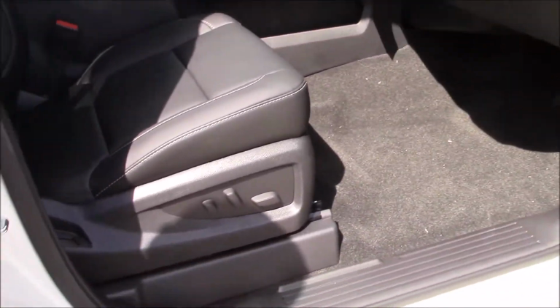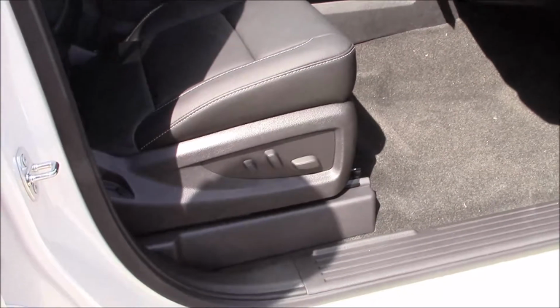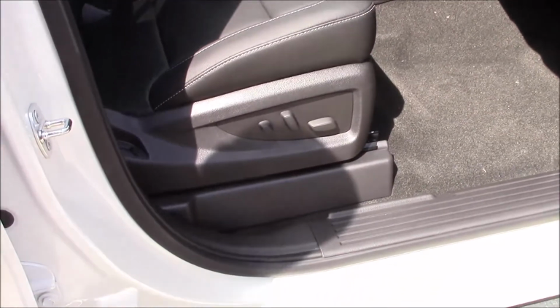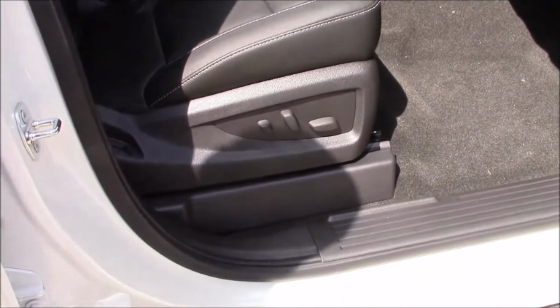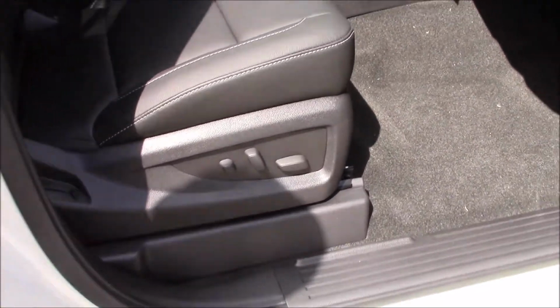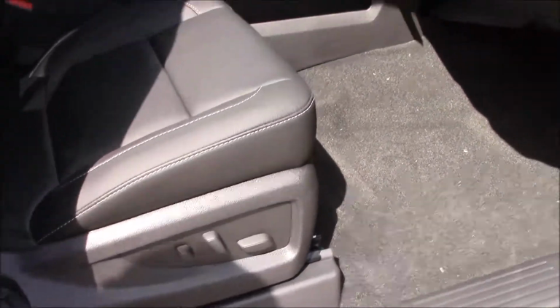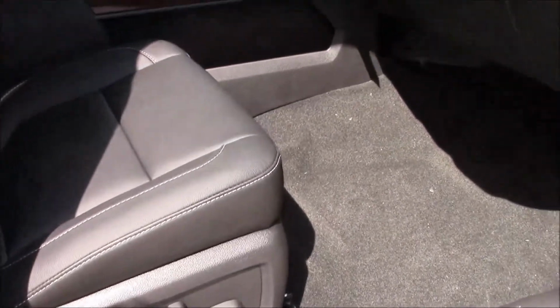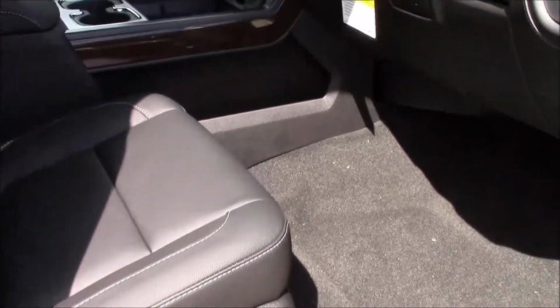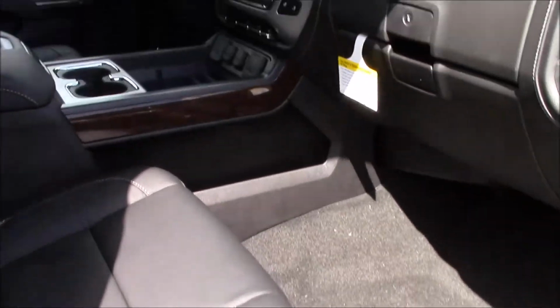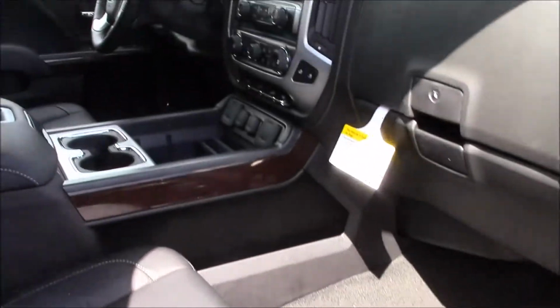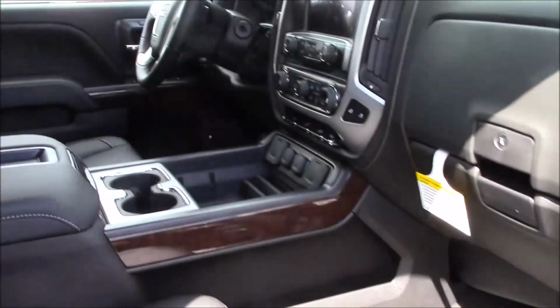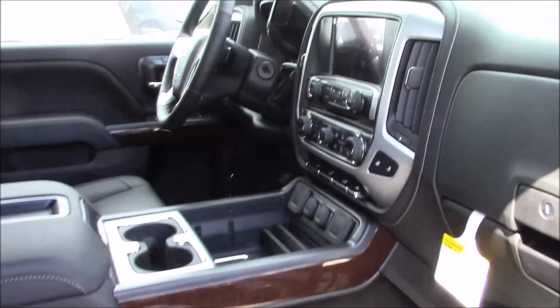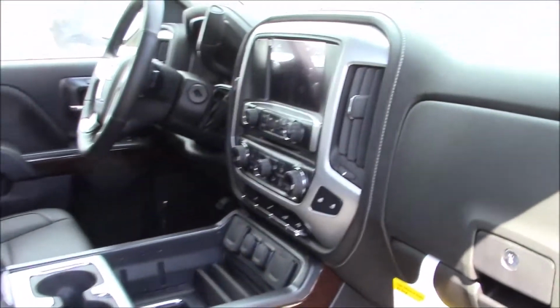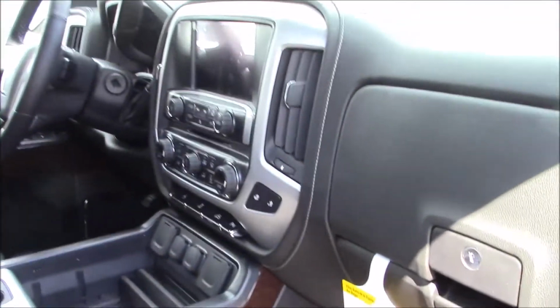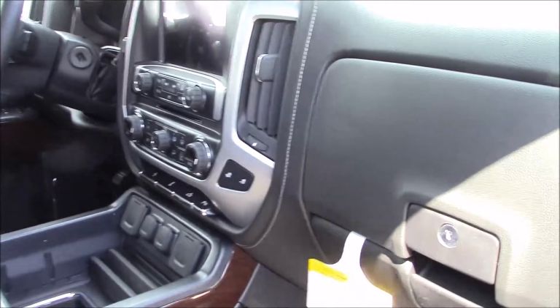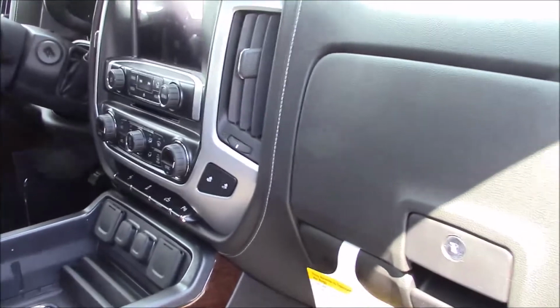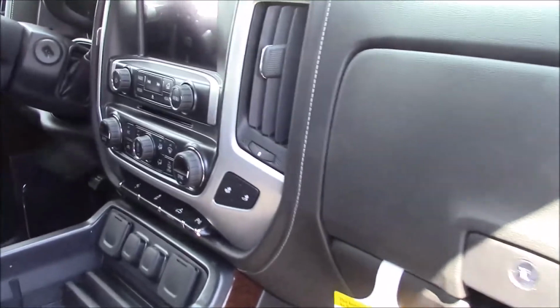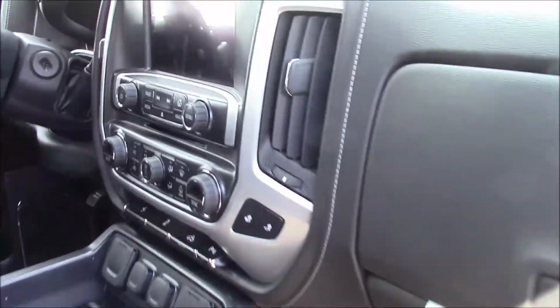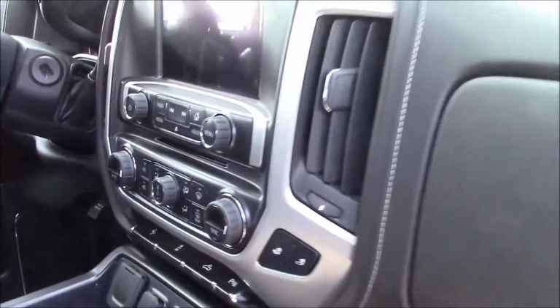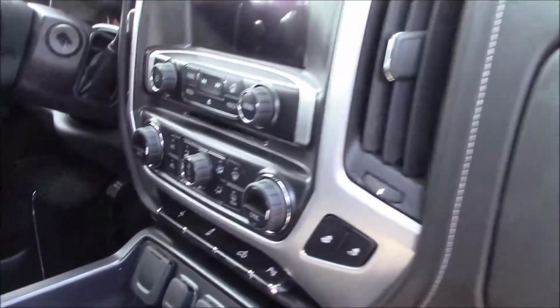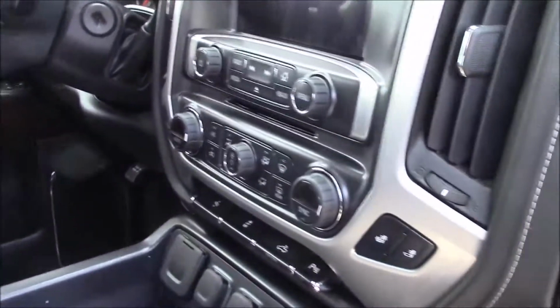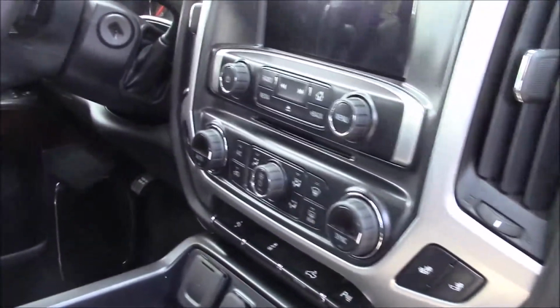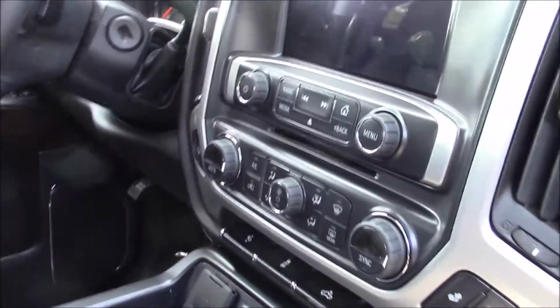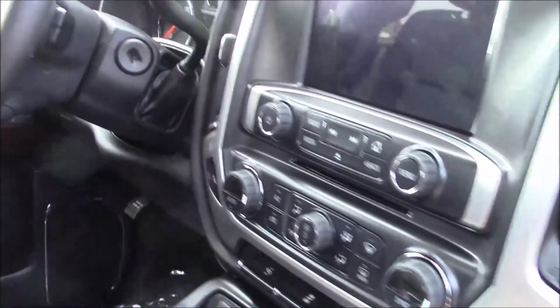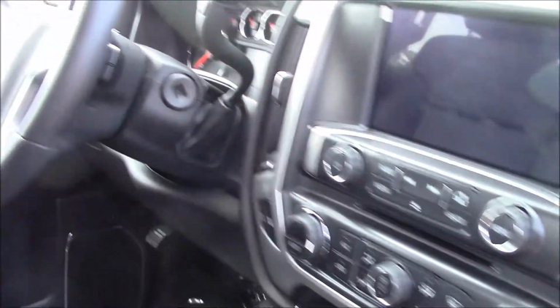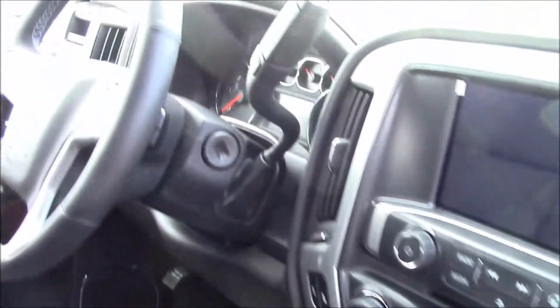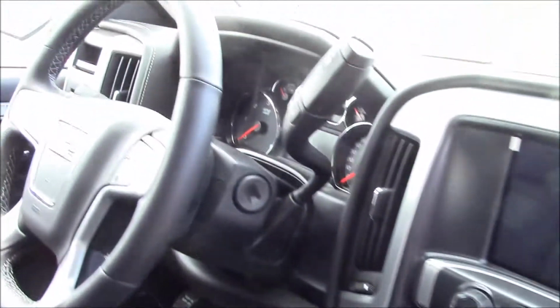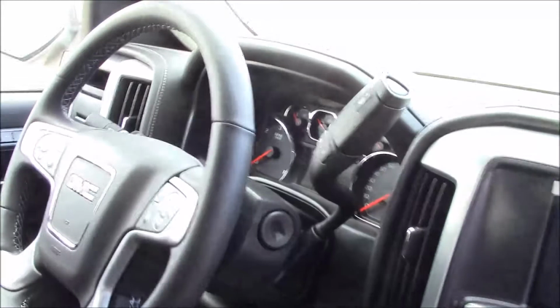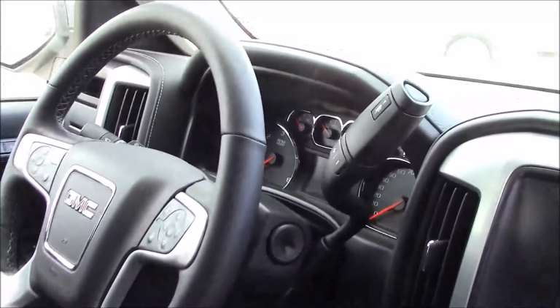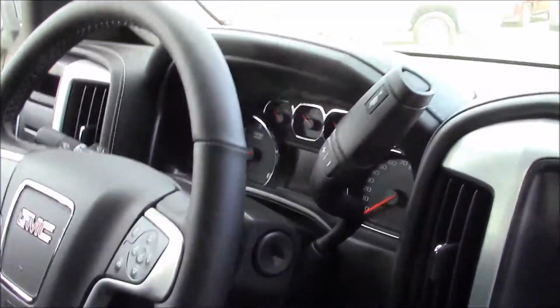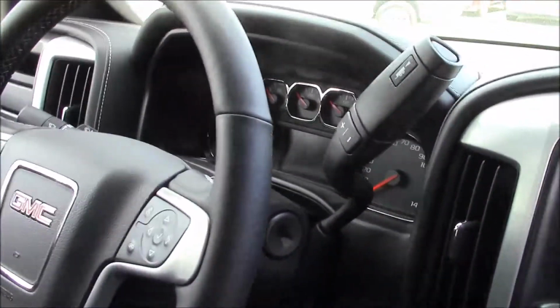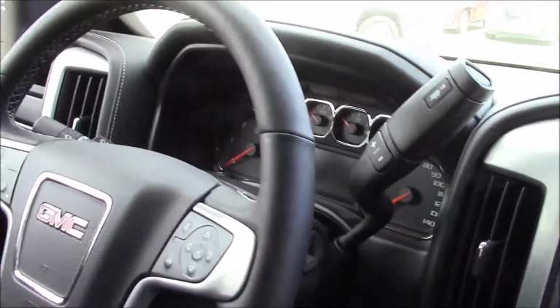You also have front and rear parking sensors integrated into the bumpers that go along with your rear view camera. All your power equipment, high quality leather interior, heated seats, and a movable brake and gas pedal.